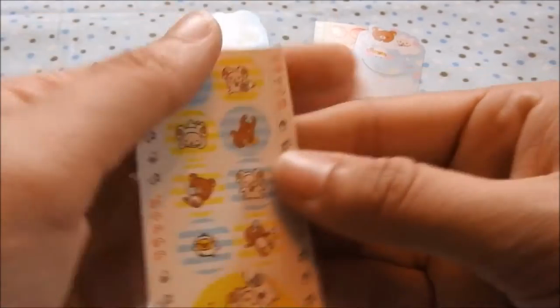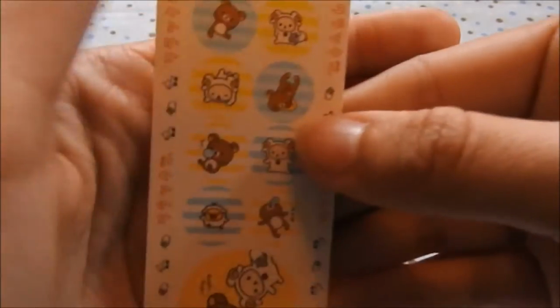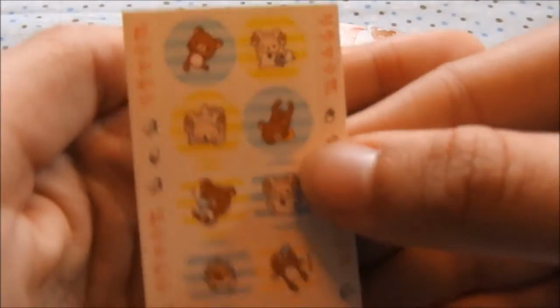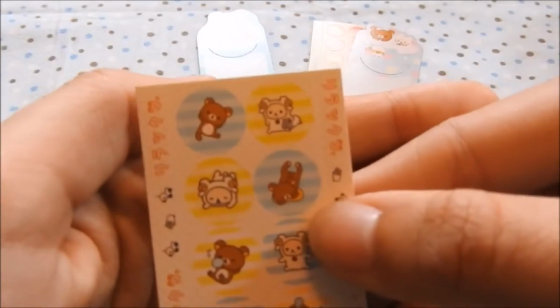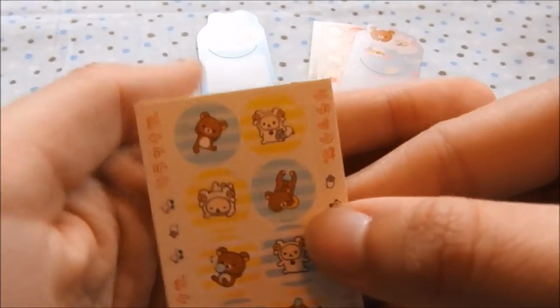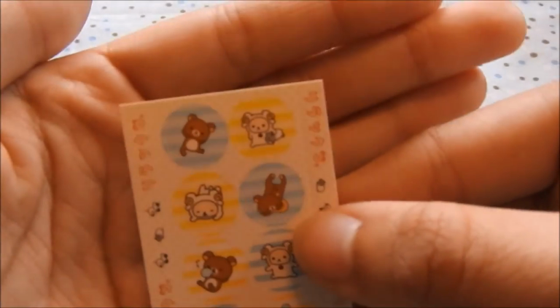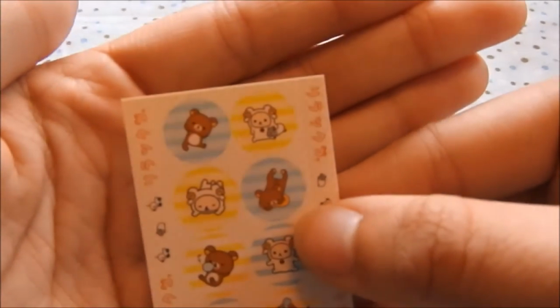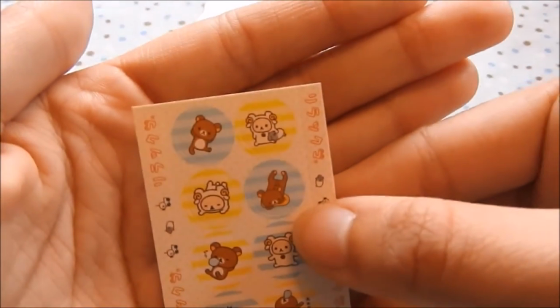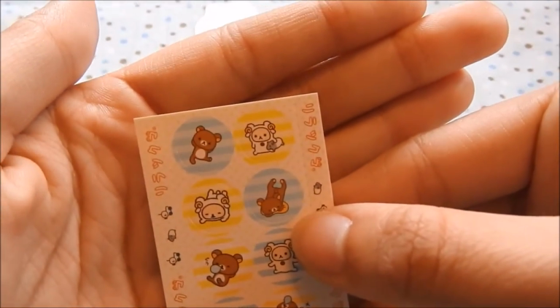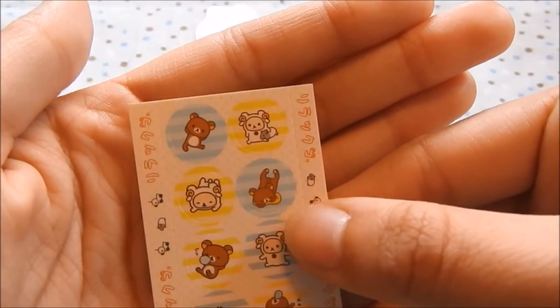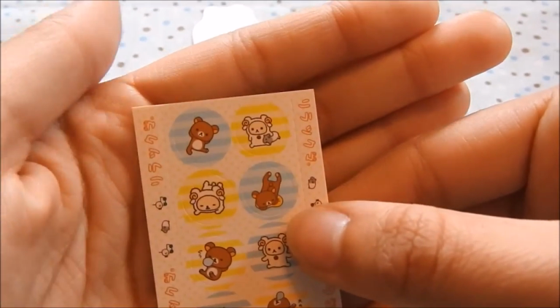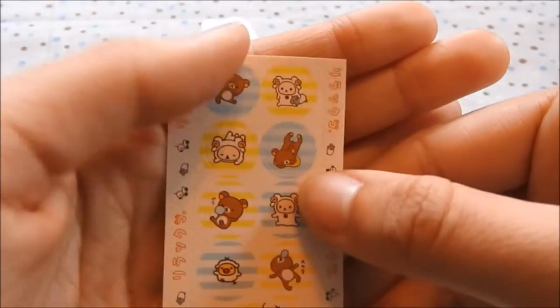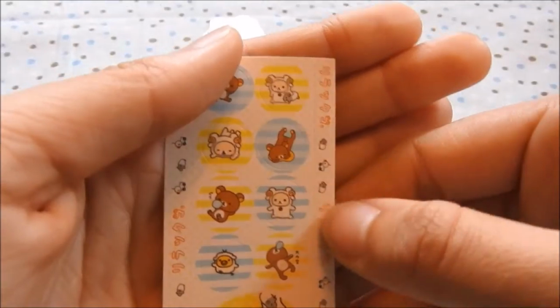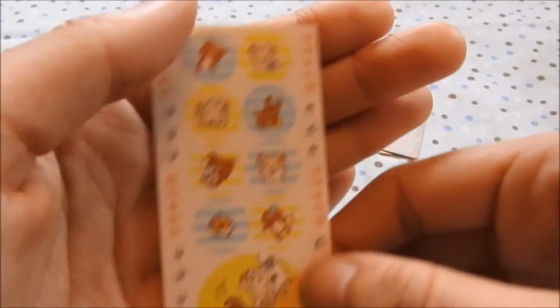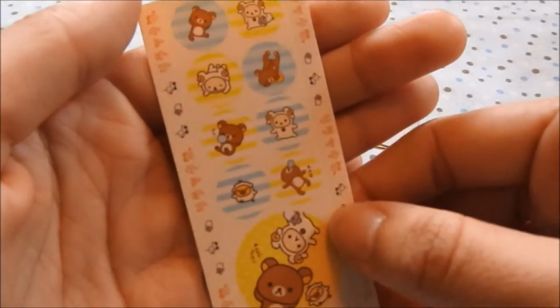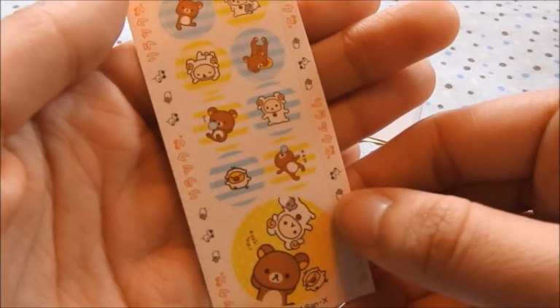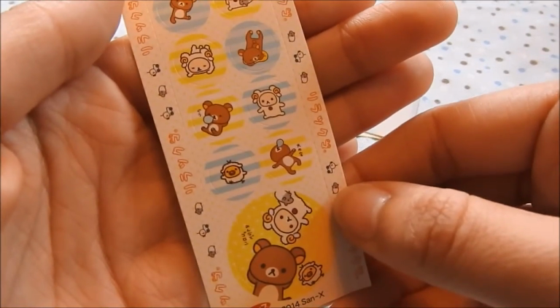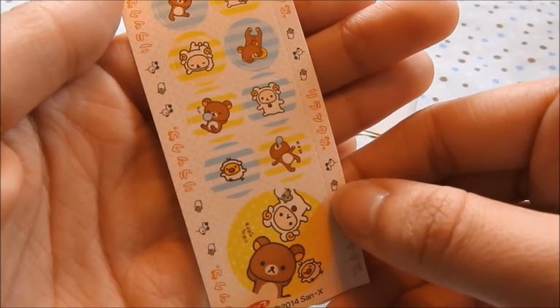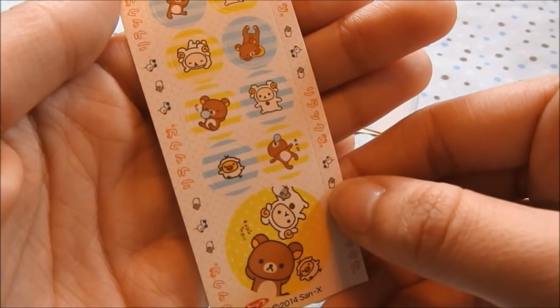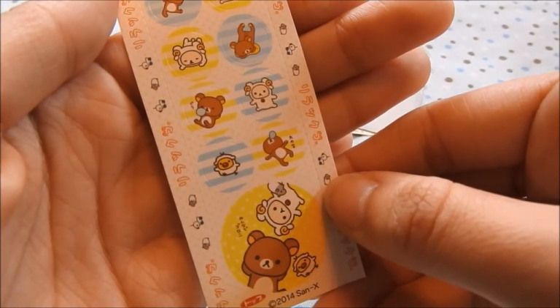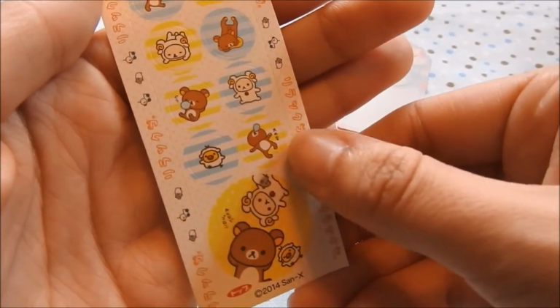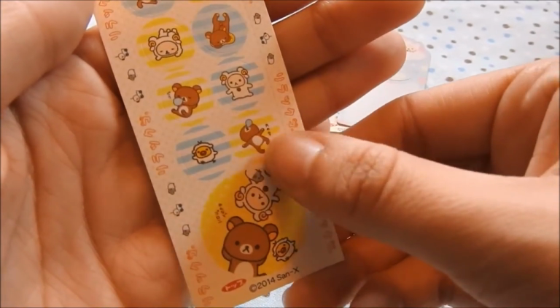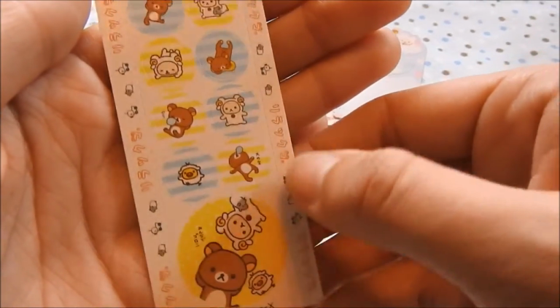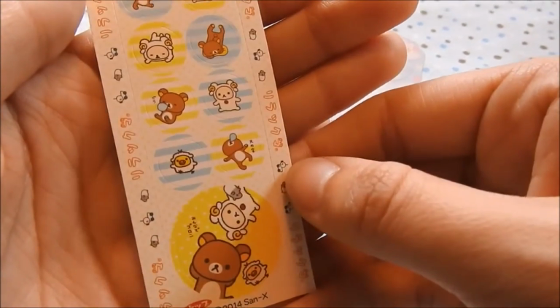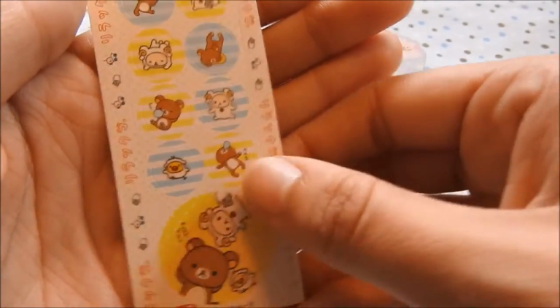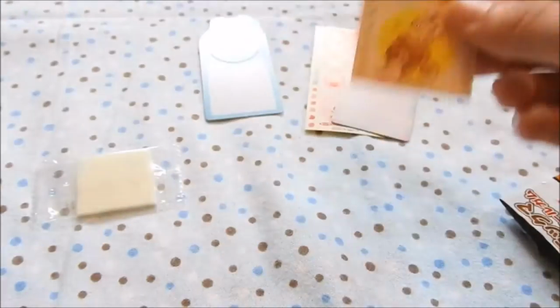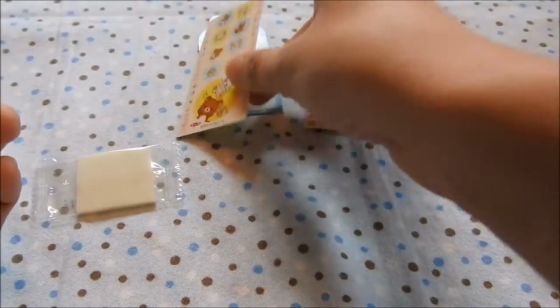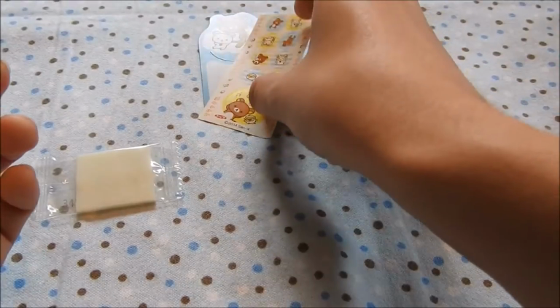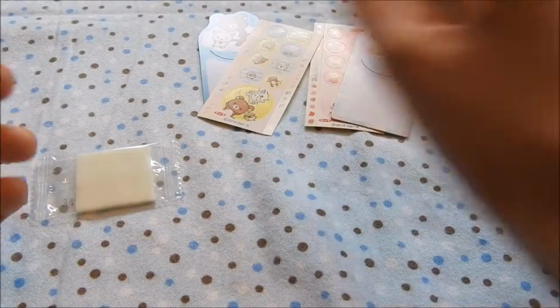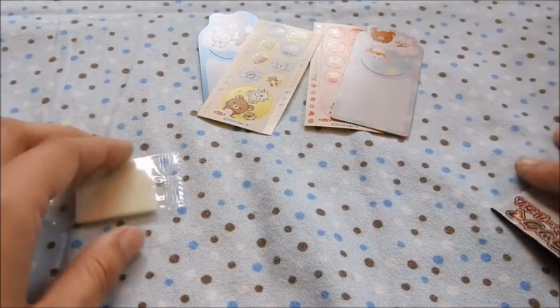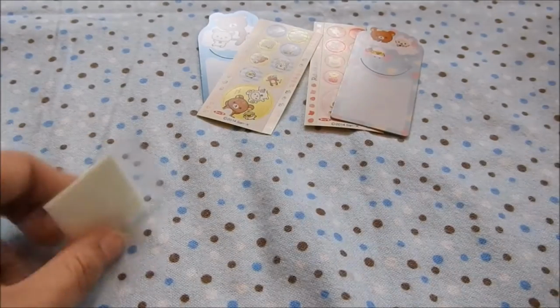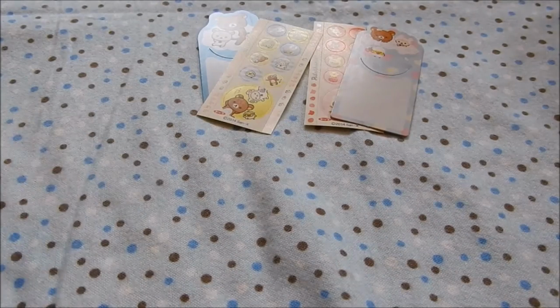What series is this? I'm not sure. If you guys know, let me know in the comments. Oh, it's so cute — look at him sleeping right there! Oh my gosh. Okay, so that's the second one.